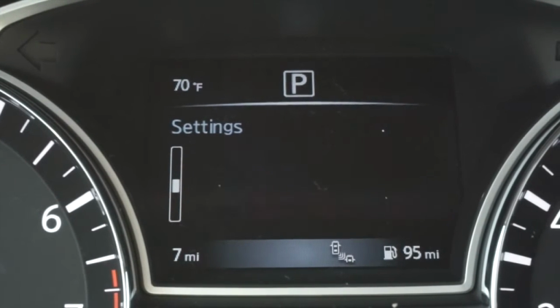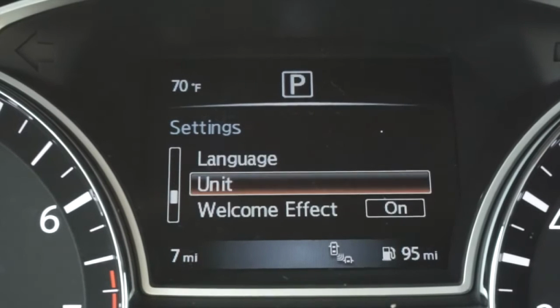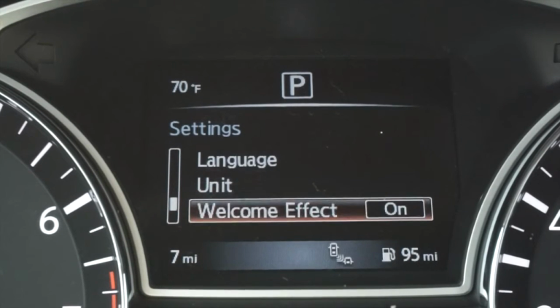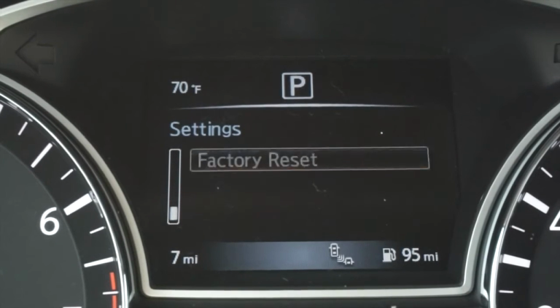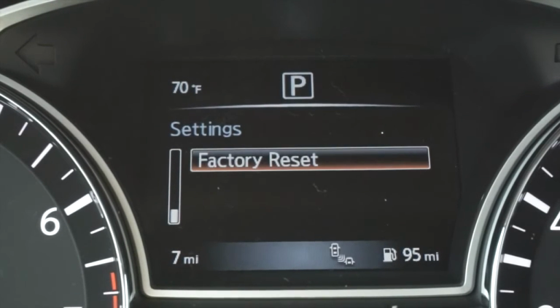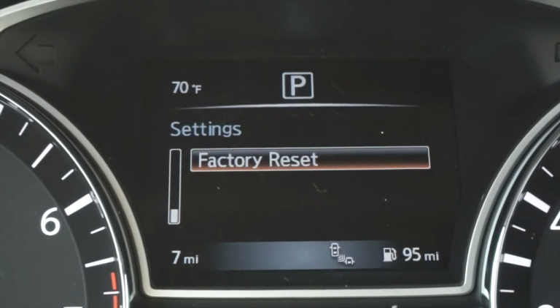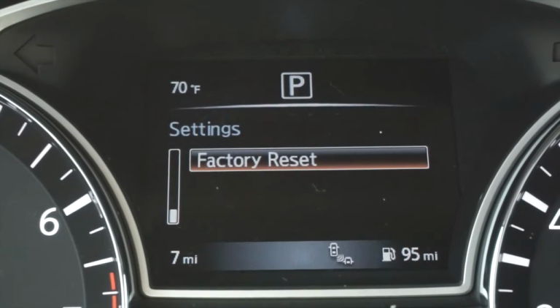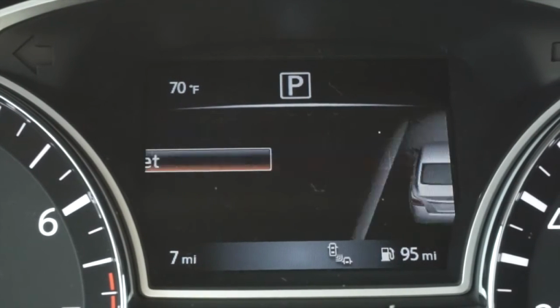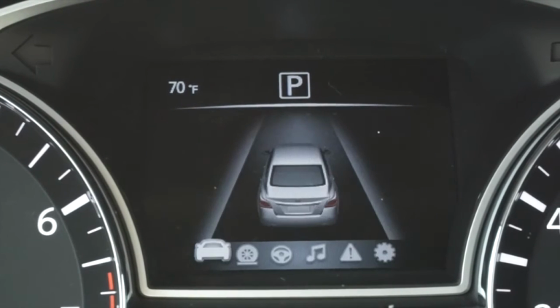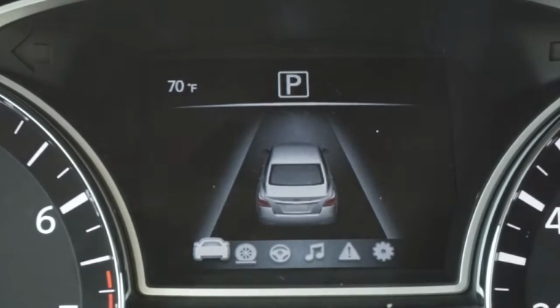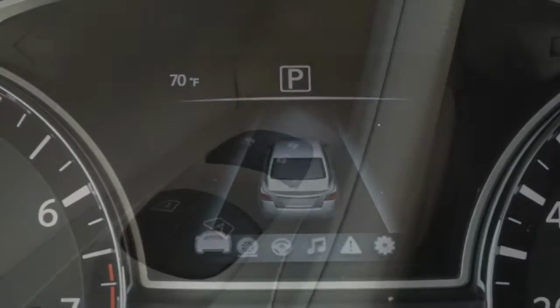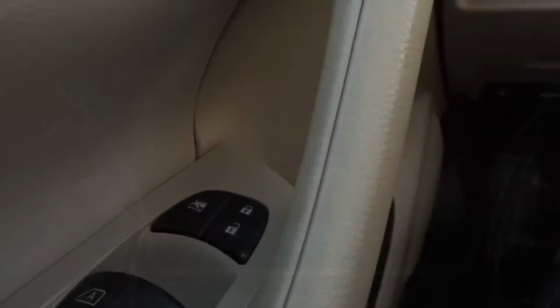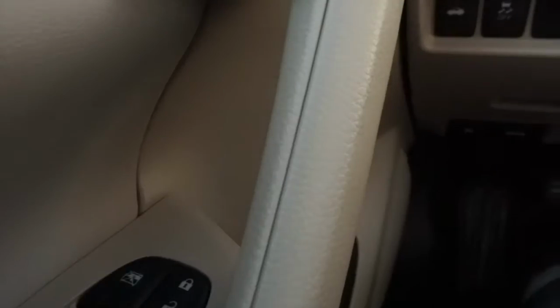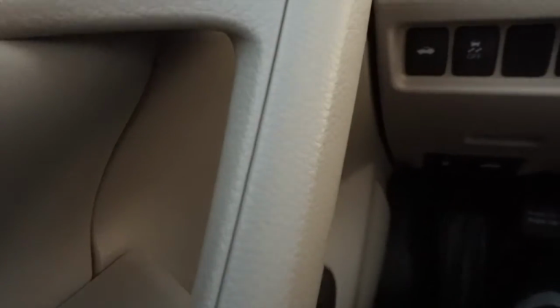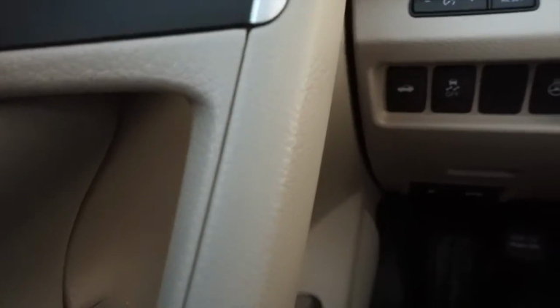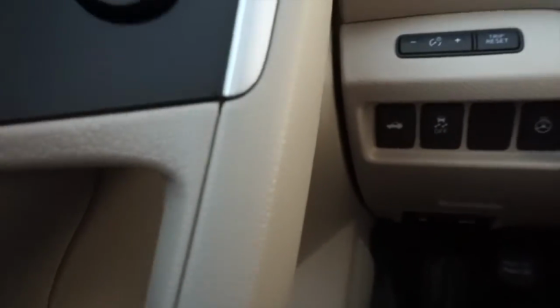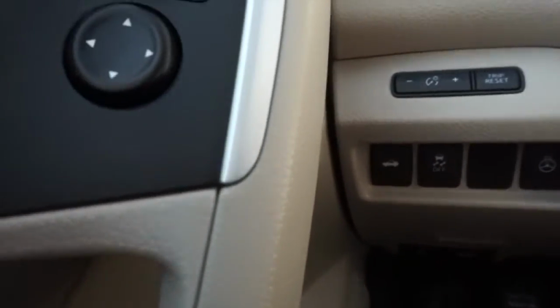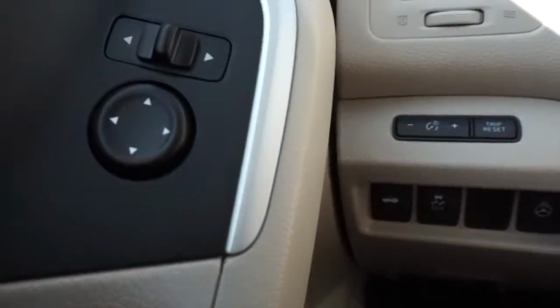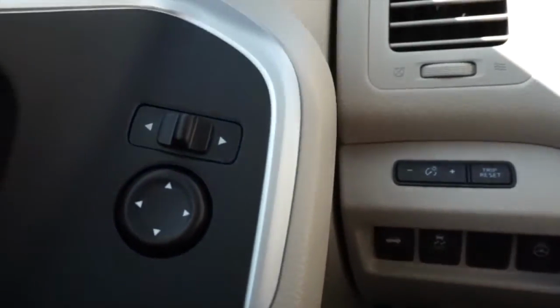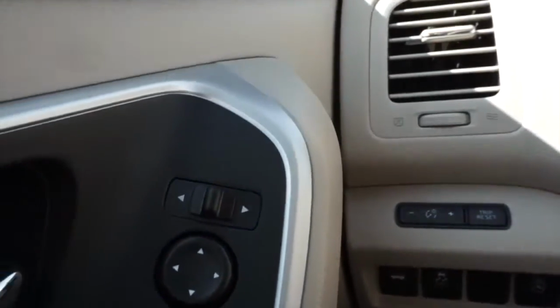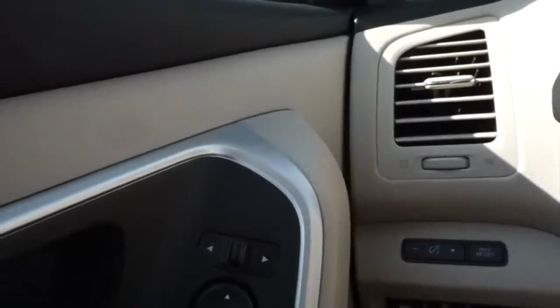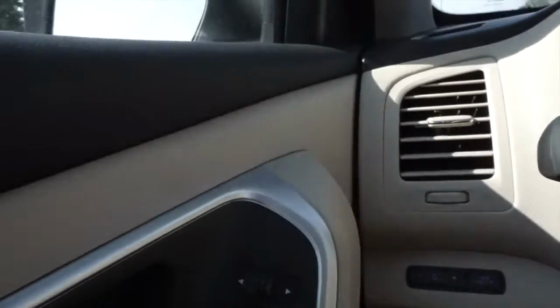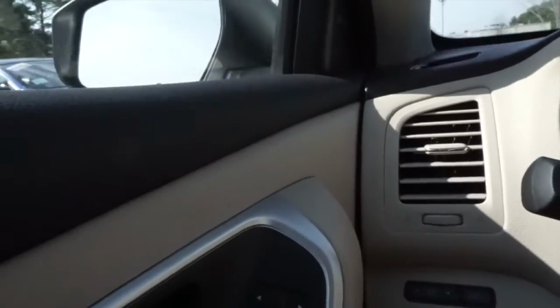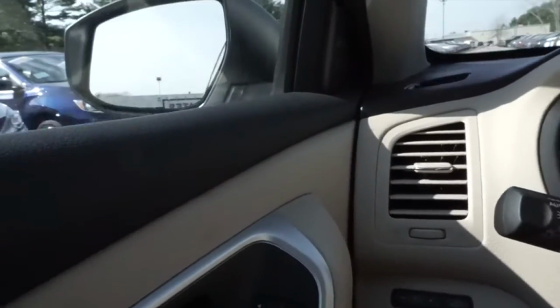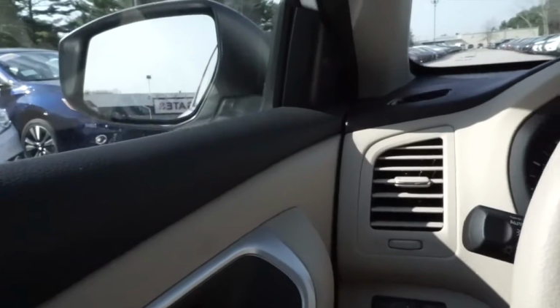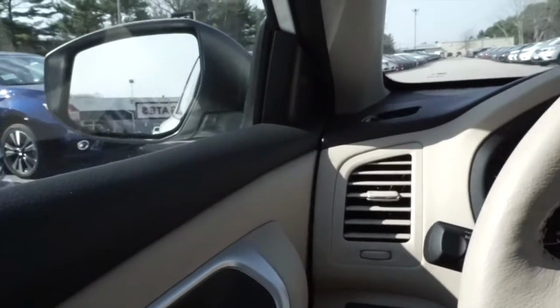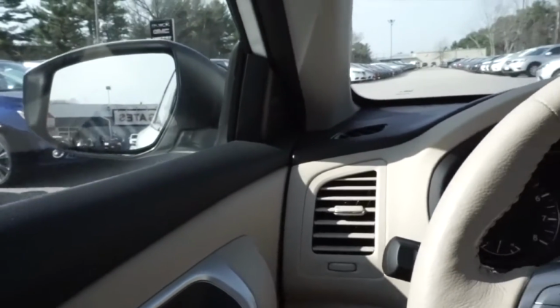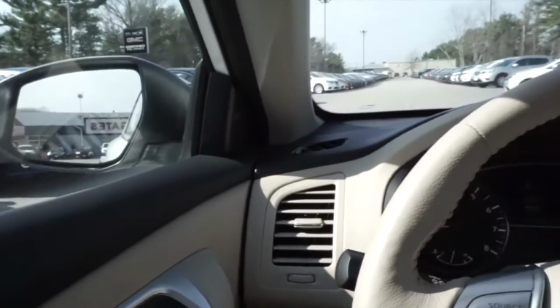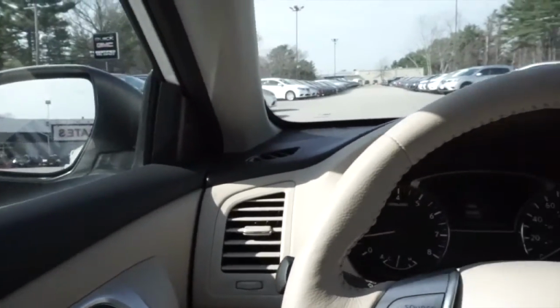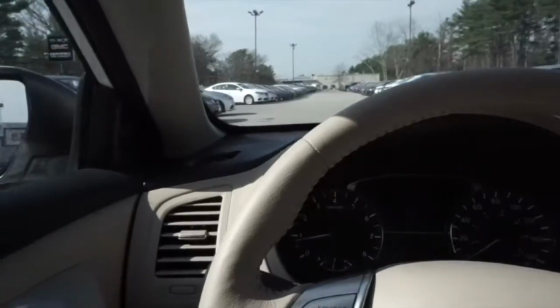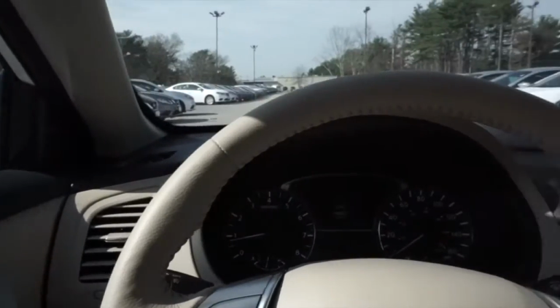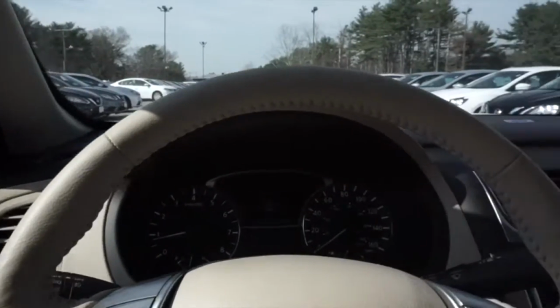The Advanced Drive Assist Display serves up information right in front of you, such as tire pressure, average miles per gallon, driver assist vehicle settings, vehicle maintenance, and much more. True innovation with you in mind — all around you, style, comfort, and quality materials are there to remind you the Ultima puts a premium on making you feel comfortable.